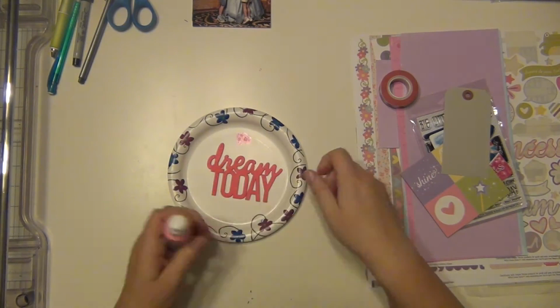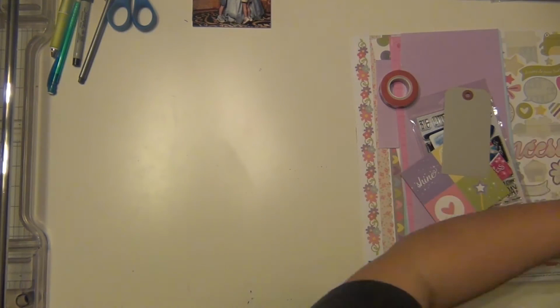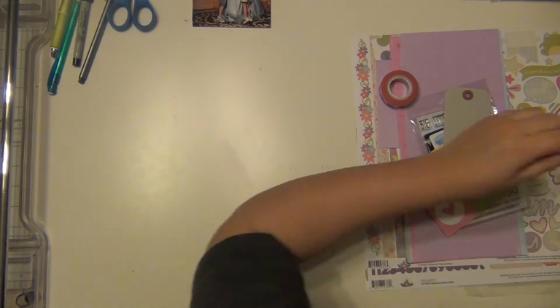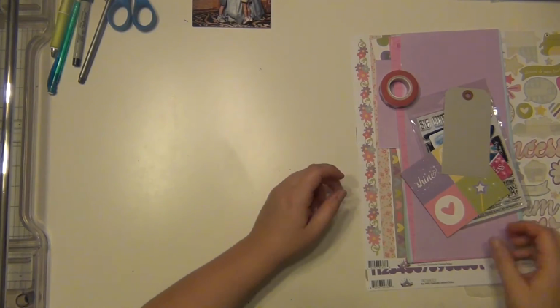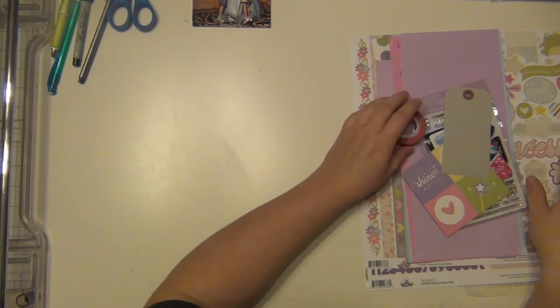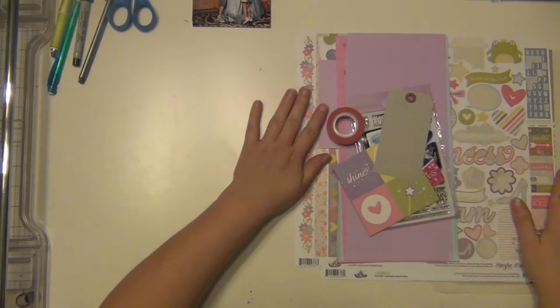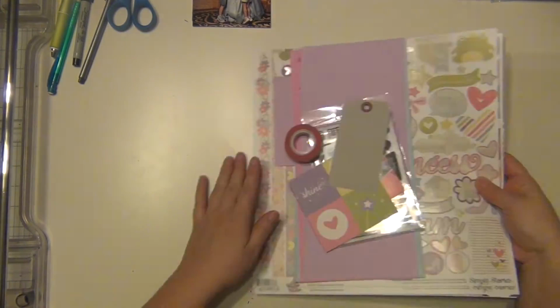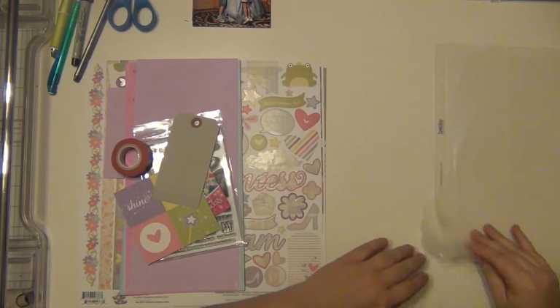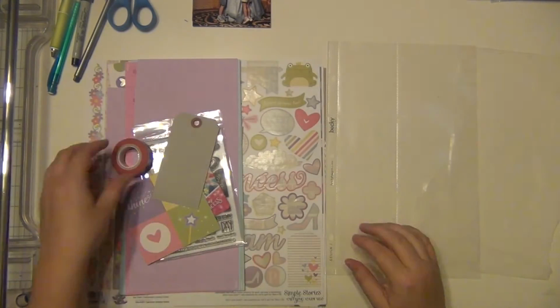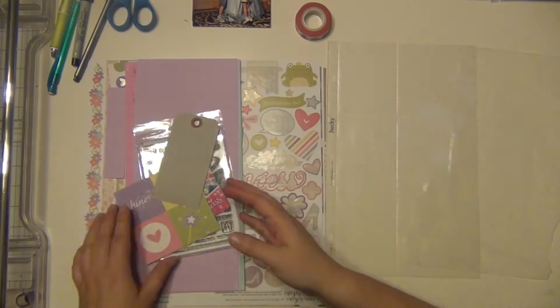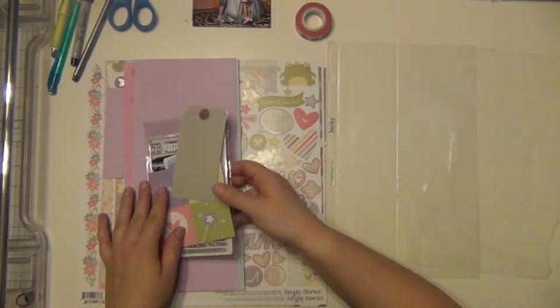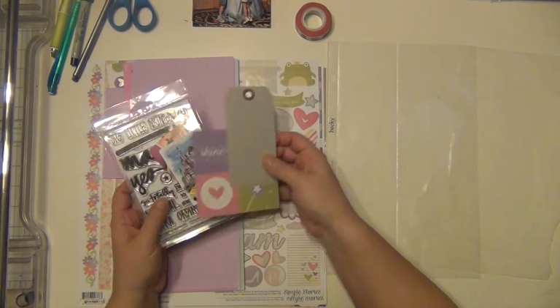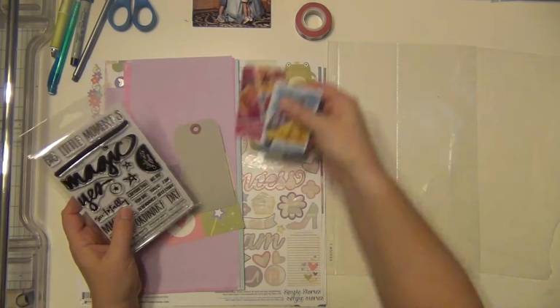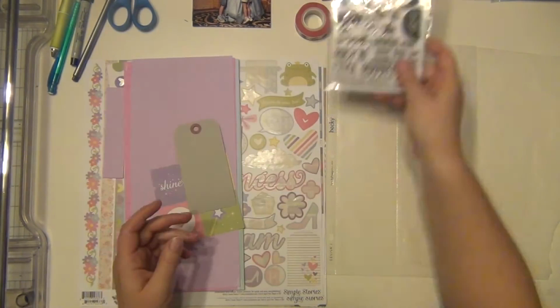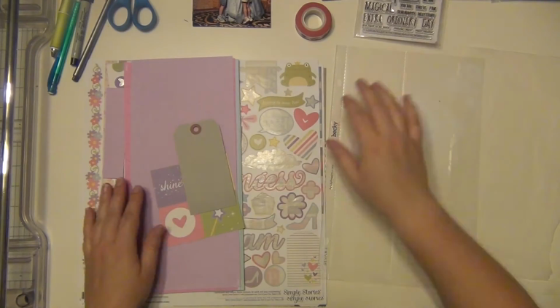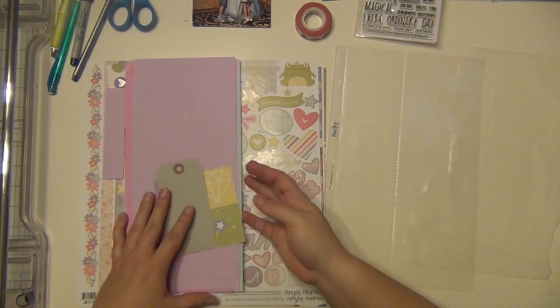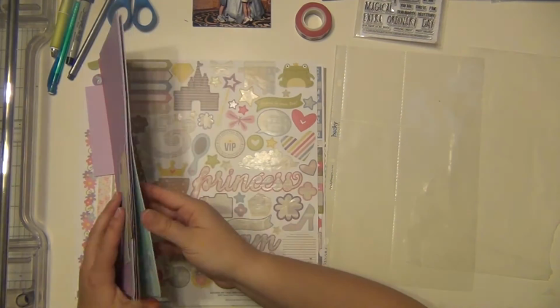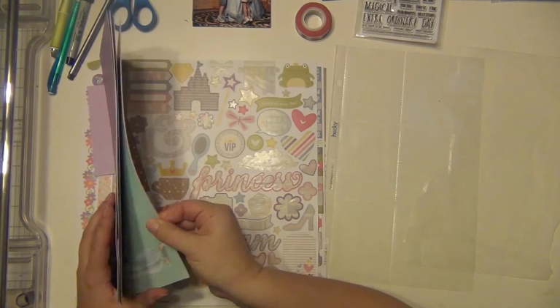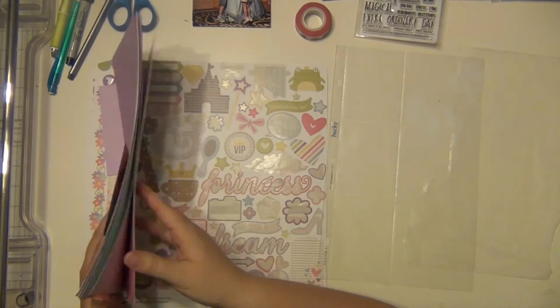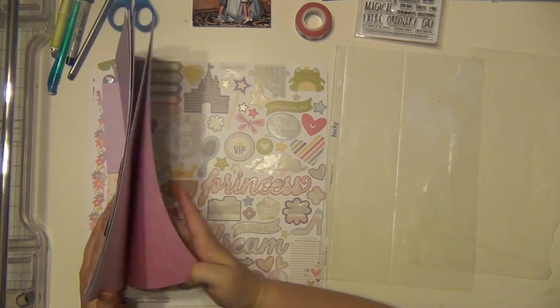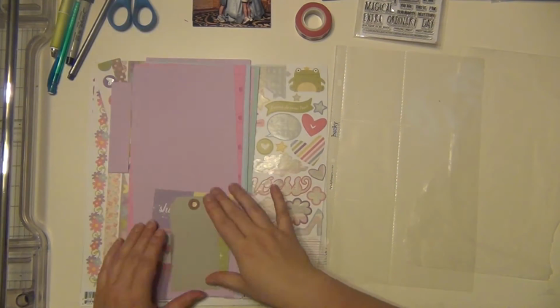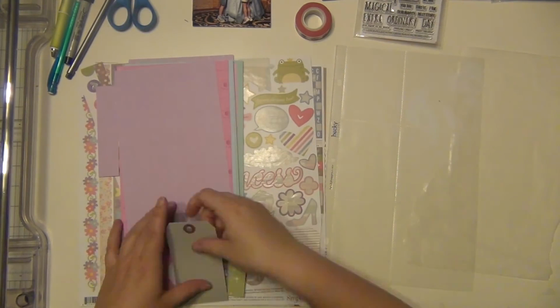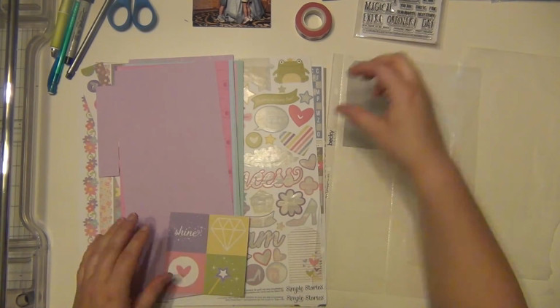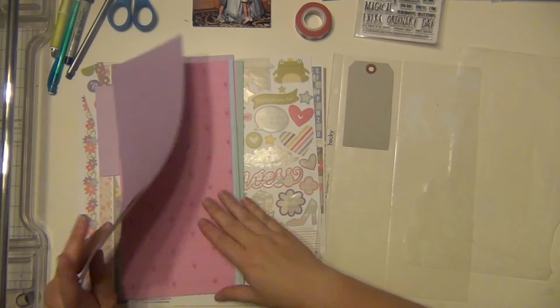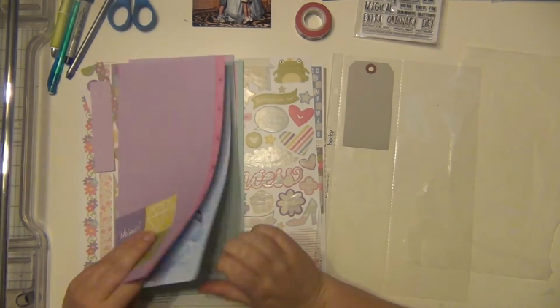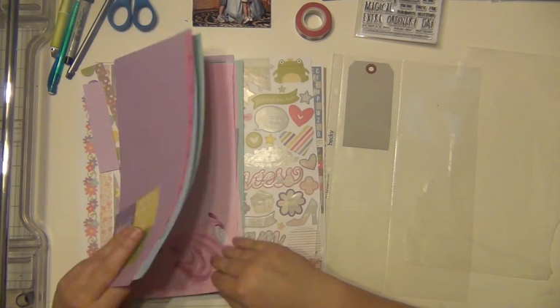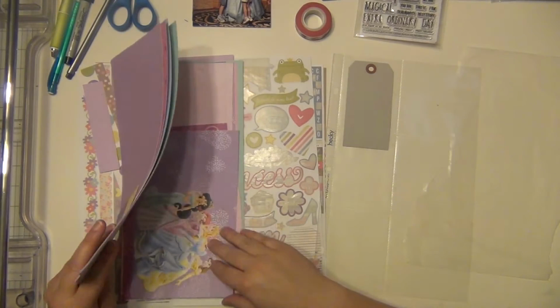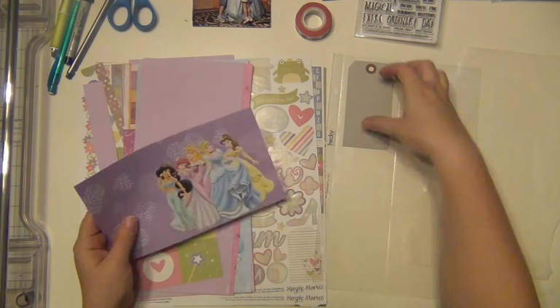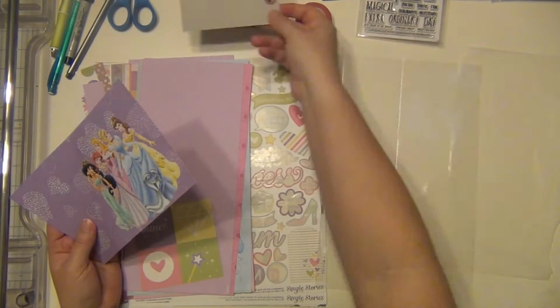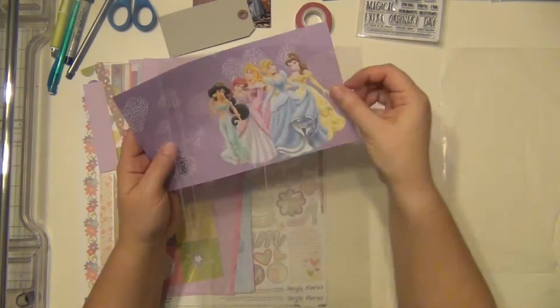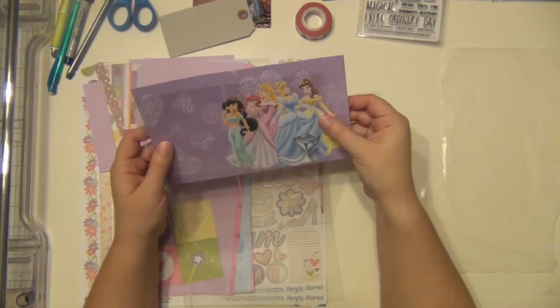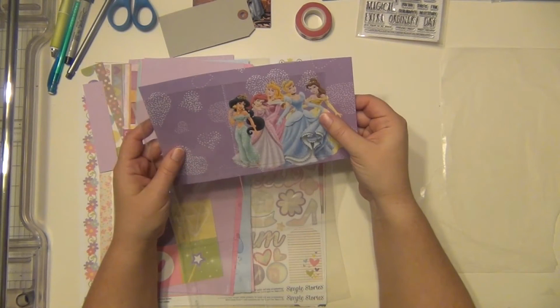I'm using this wood veneer that says Dream Today, and I used some Hero Arts pink neon ink dauber and inked it up. As you could tell, it was very, very bright — it inked up beautifully, so I was really happy with that. I'm going to let that dry while I work on the rest of these things.